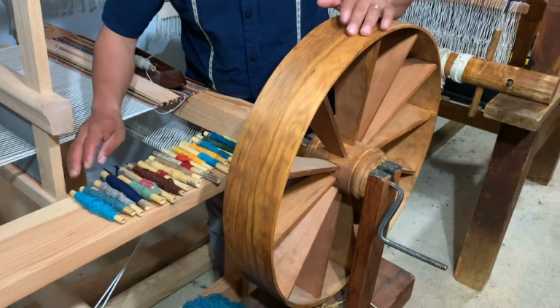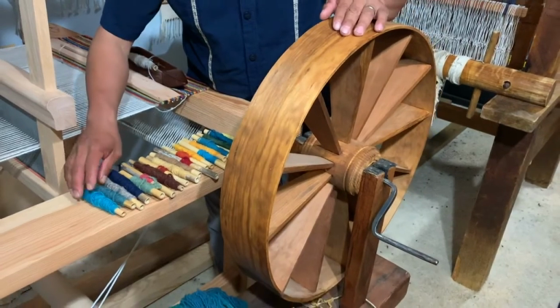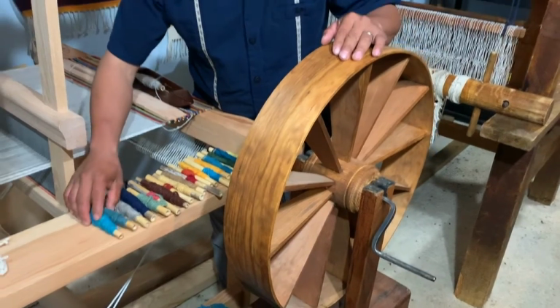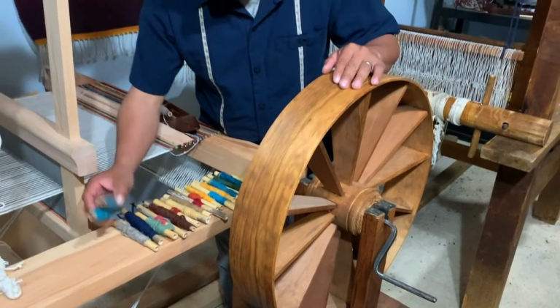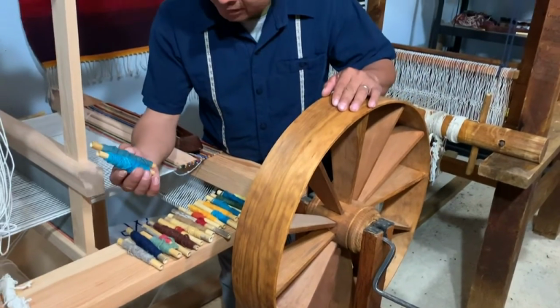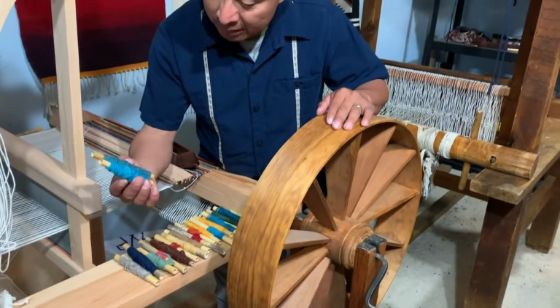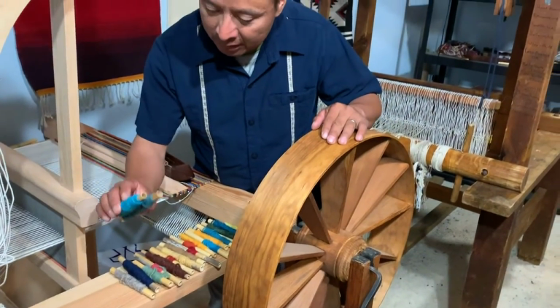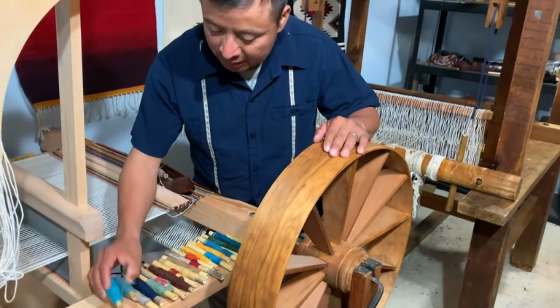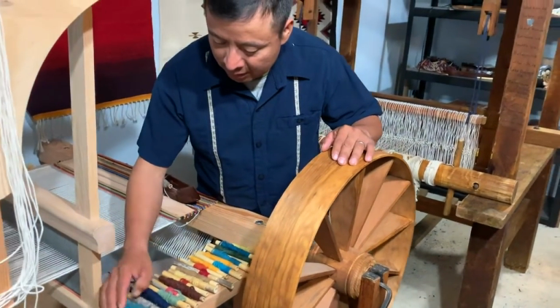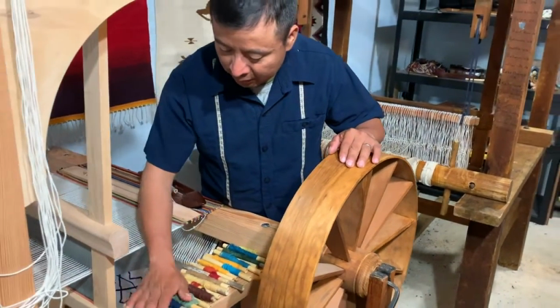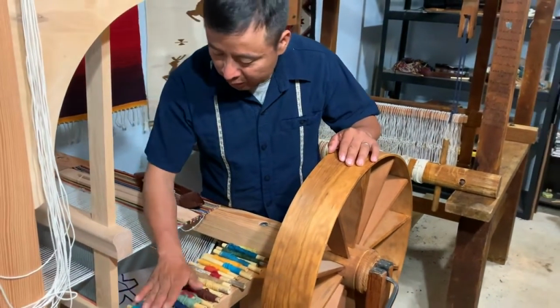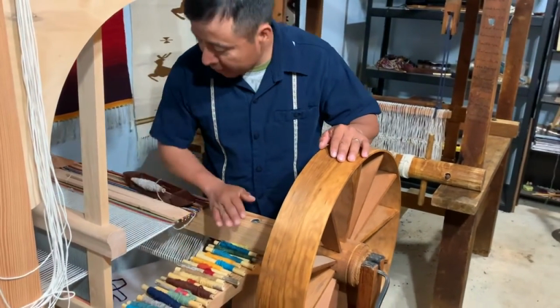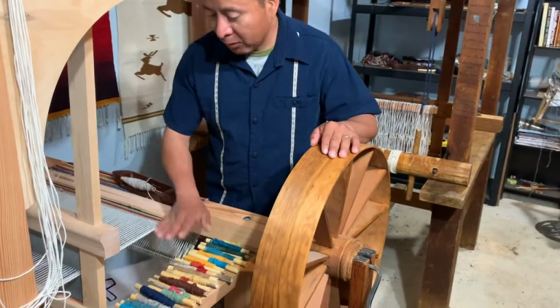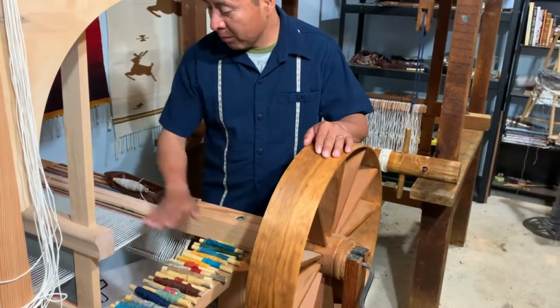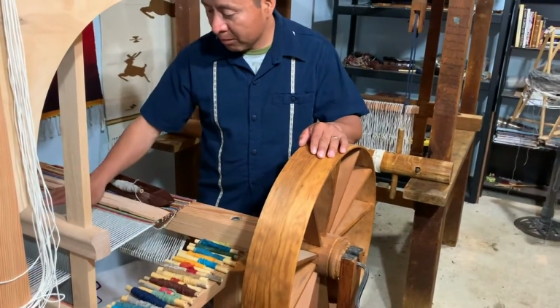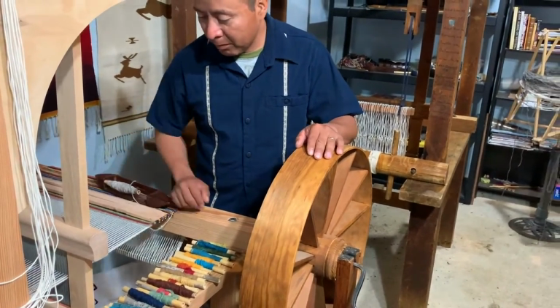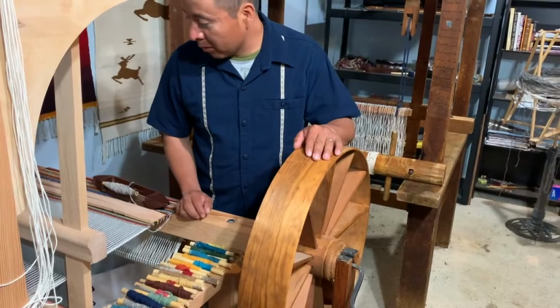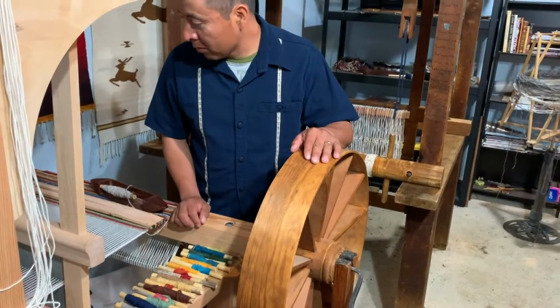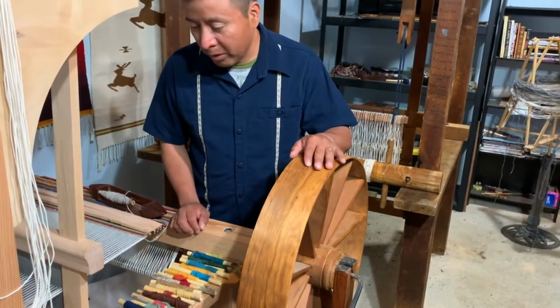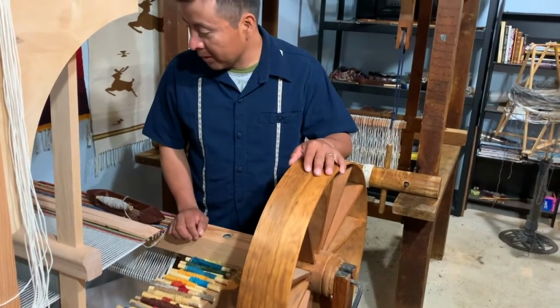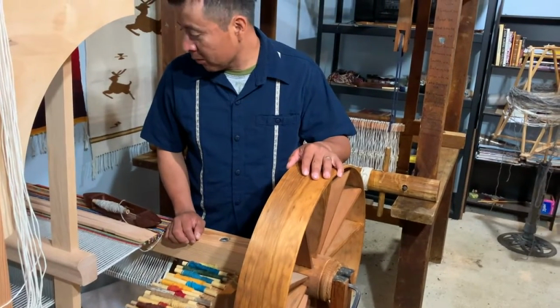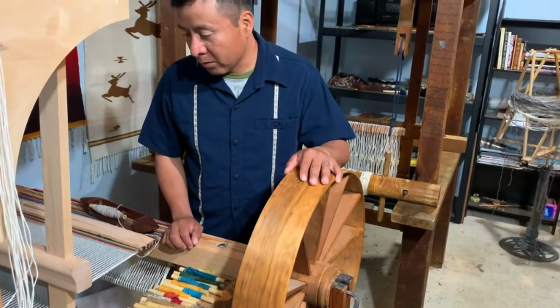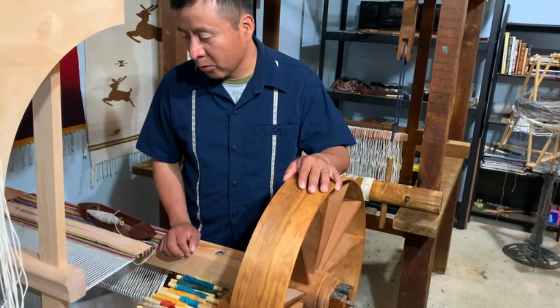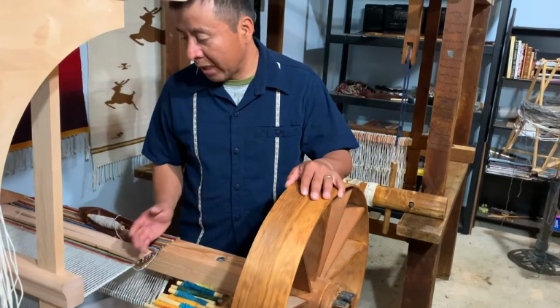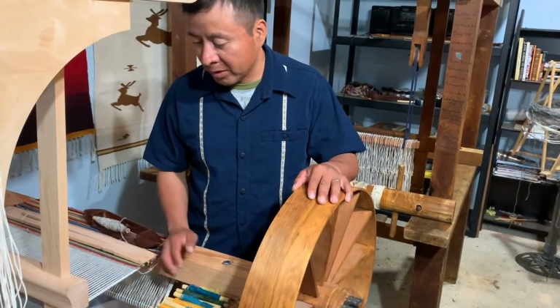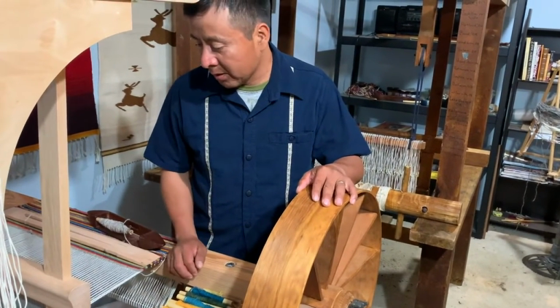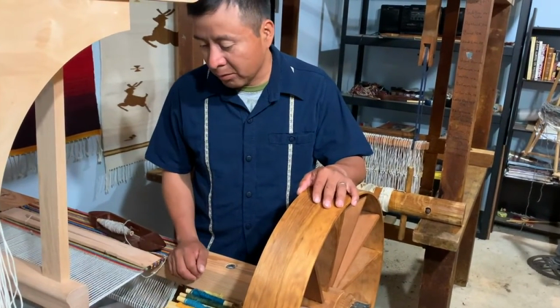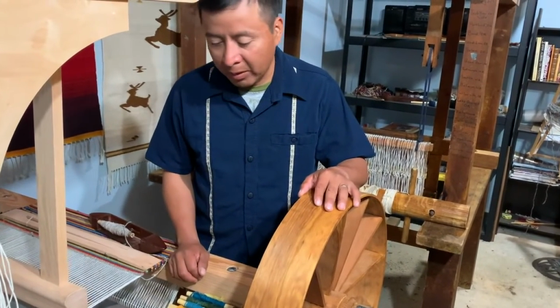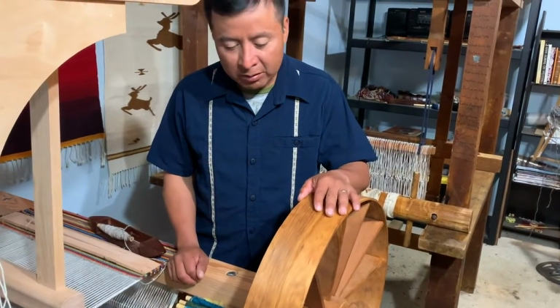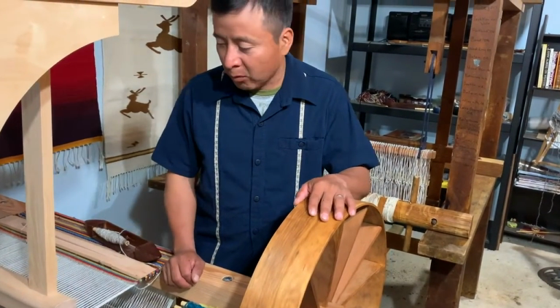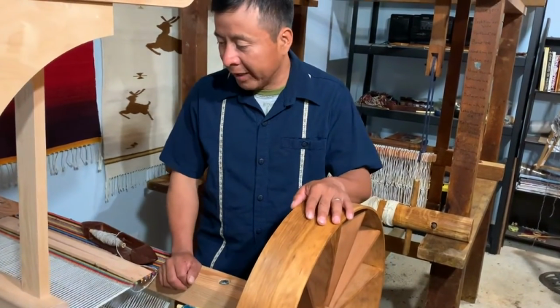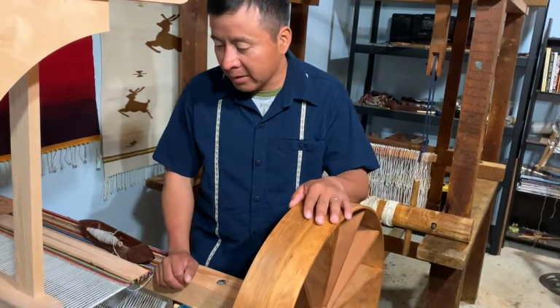We use this tool right here to create these bobbins, and from these bobbins we make our weavings or tapestries. Some people like to use them as wall hangings.